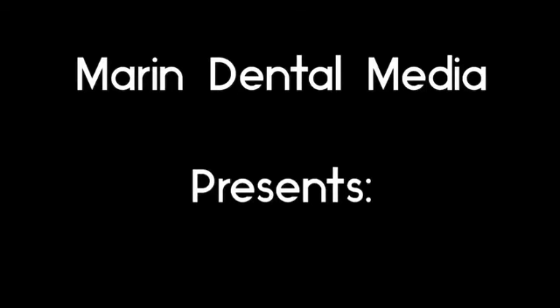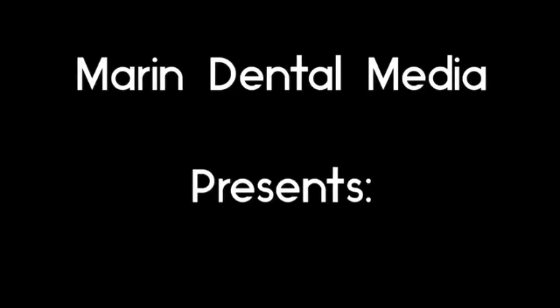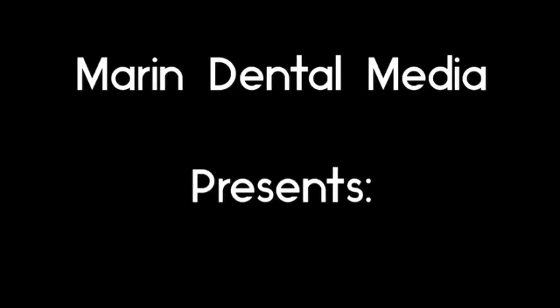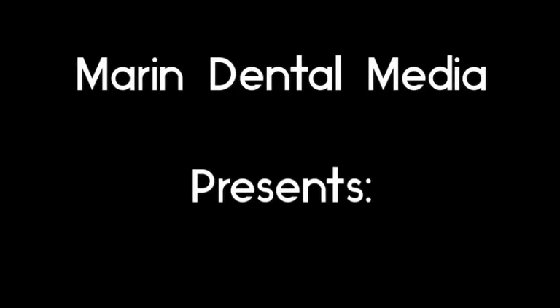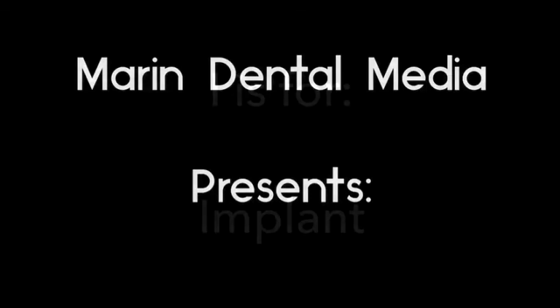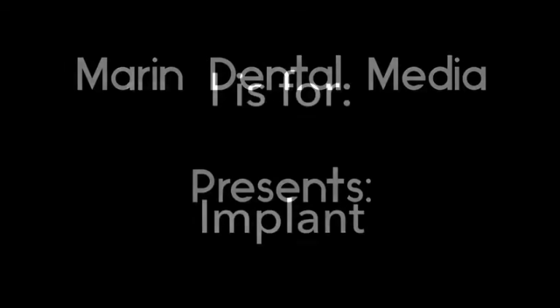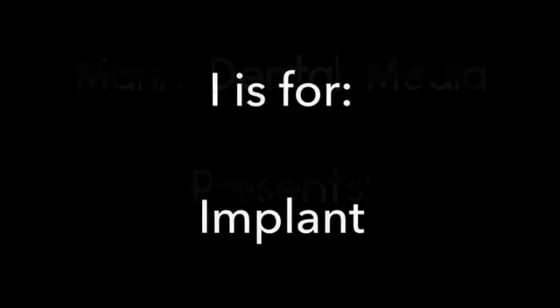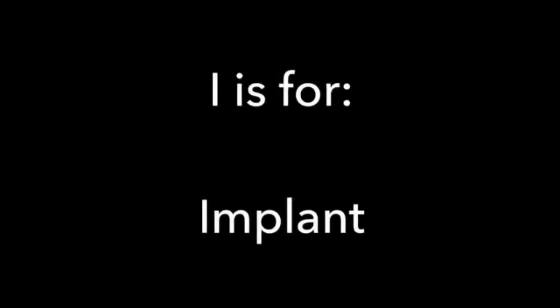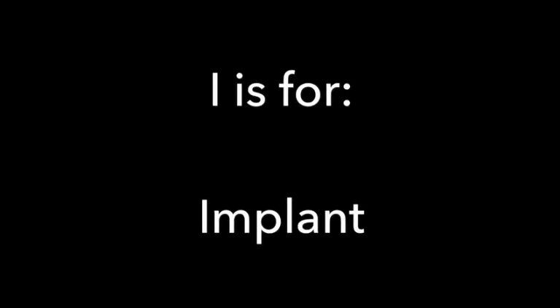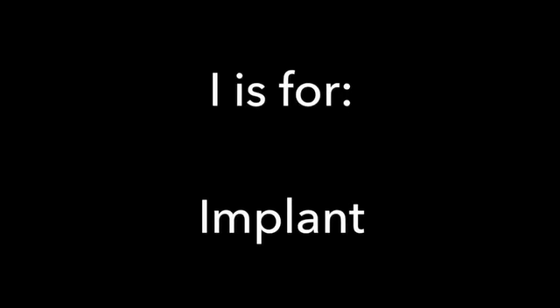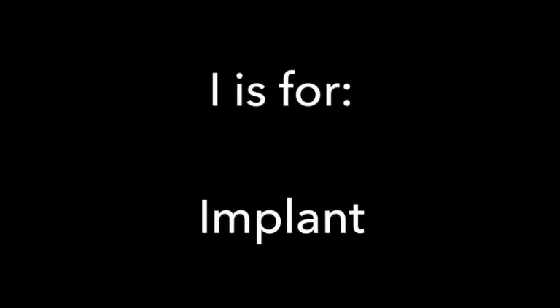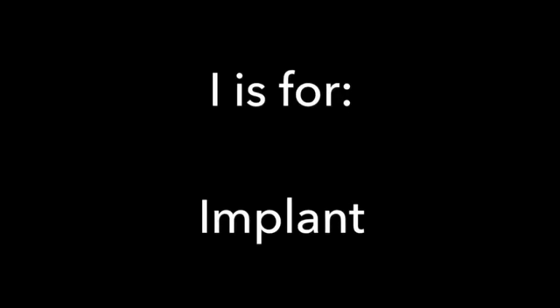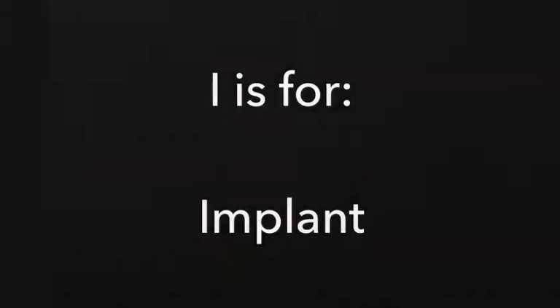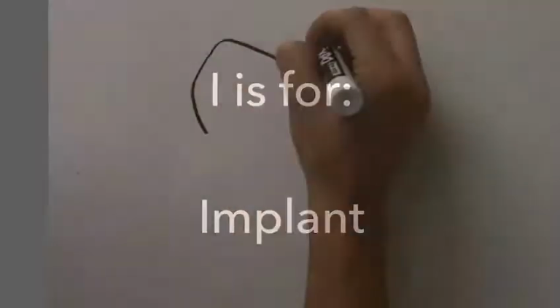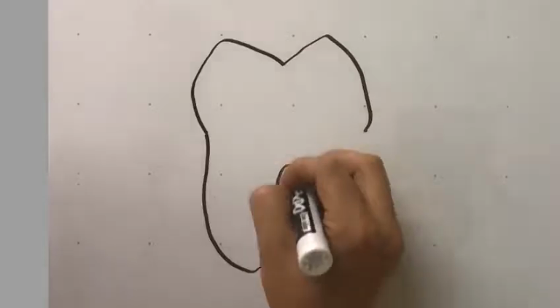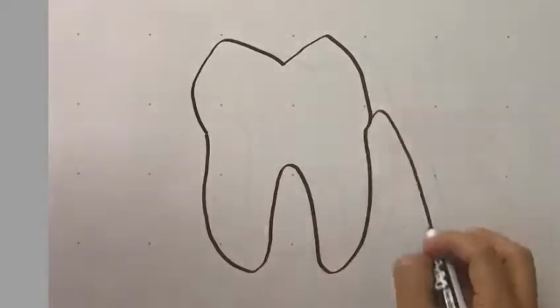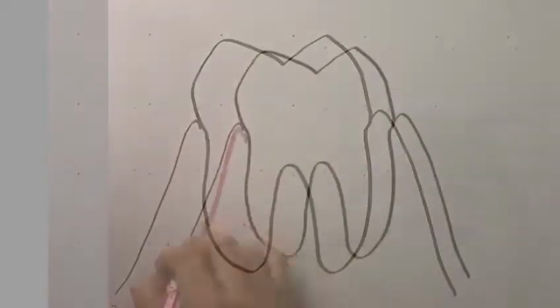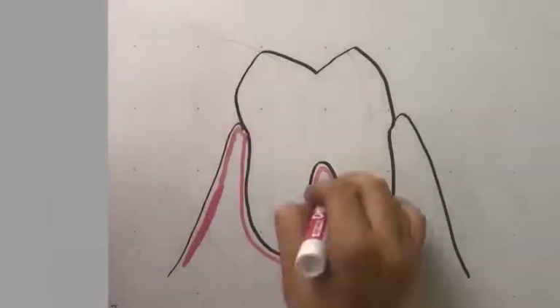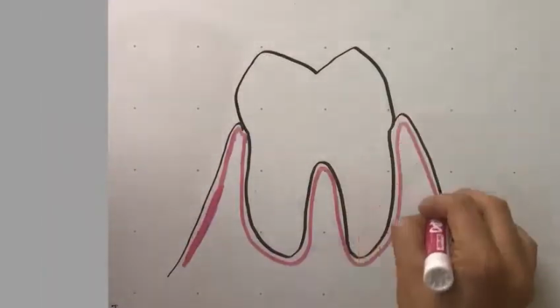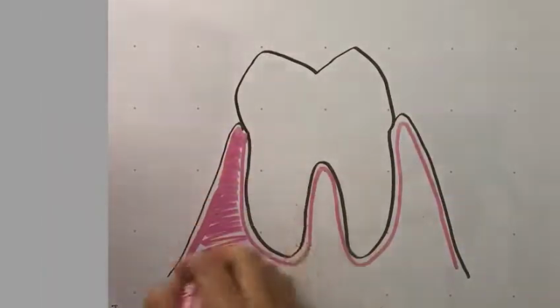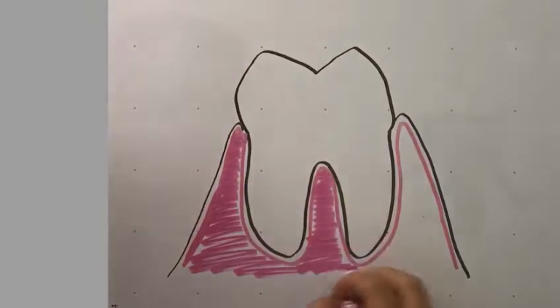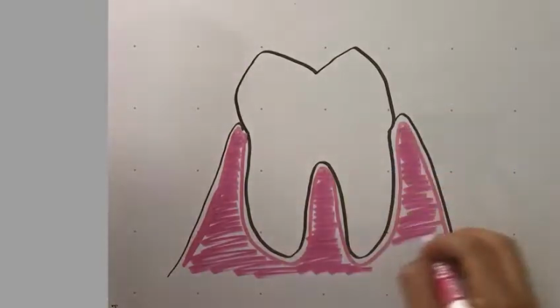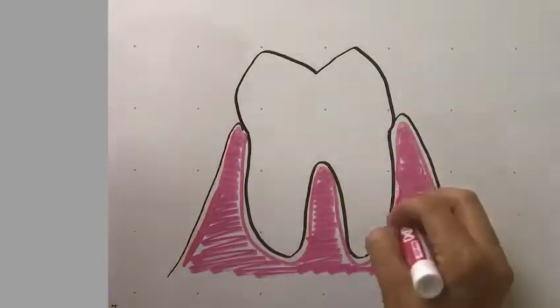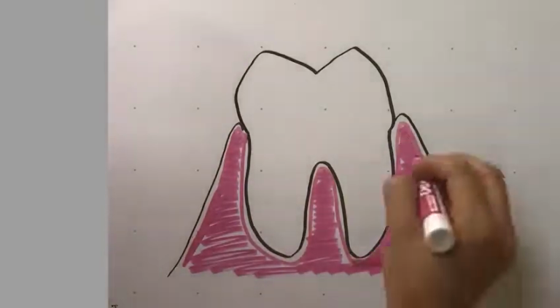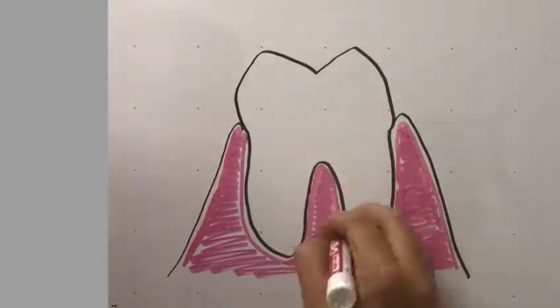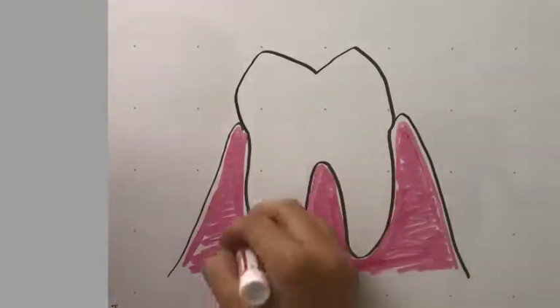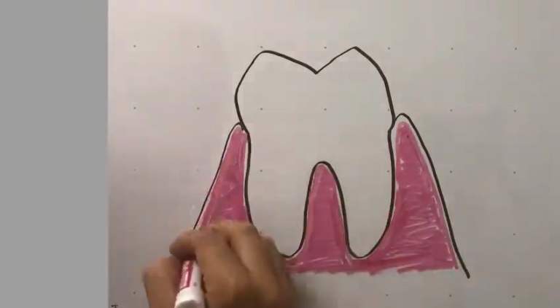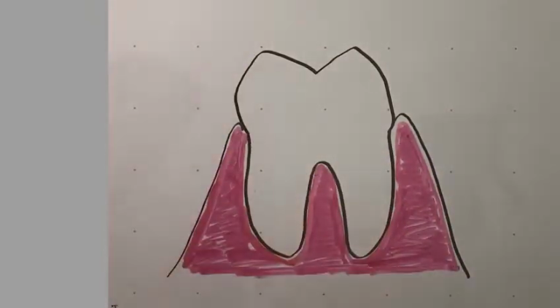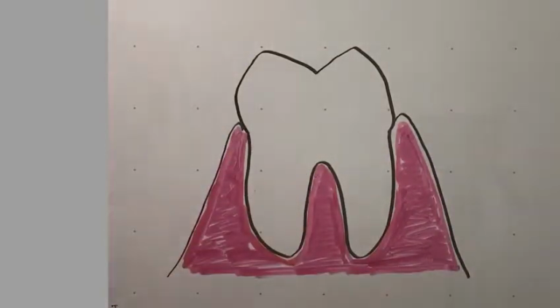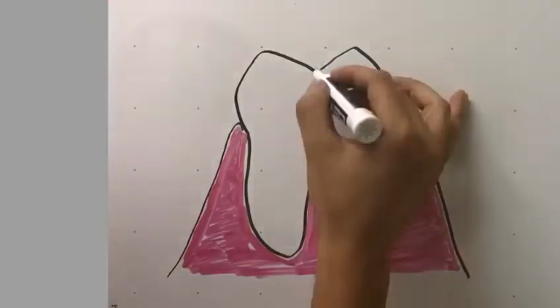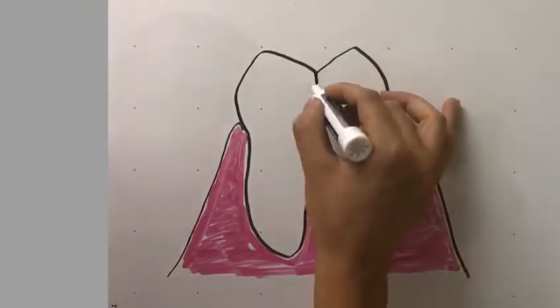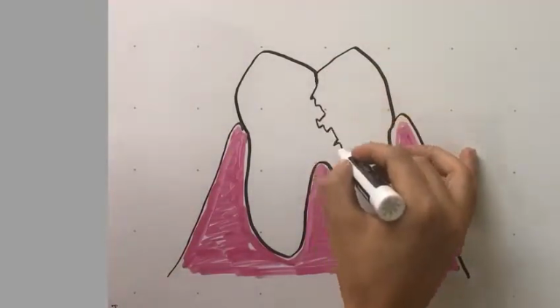Marin Dental Media presents Eye is for Implant. When a tooth goes missing because it cannot be saved and it has to be removed, it can be replaced with a dental implant.